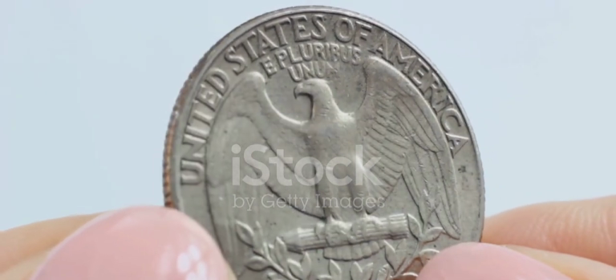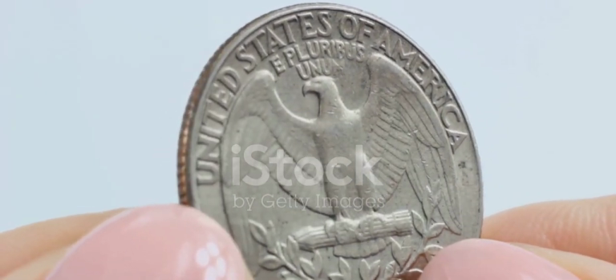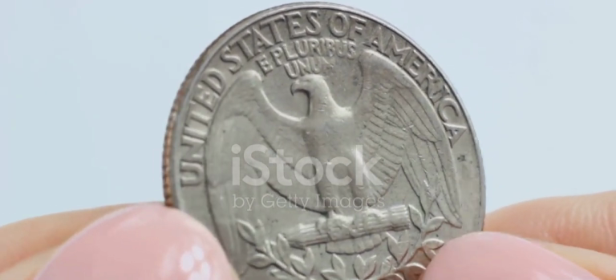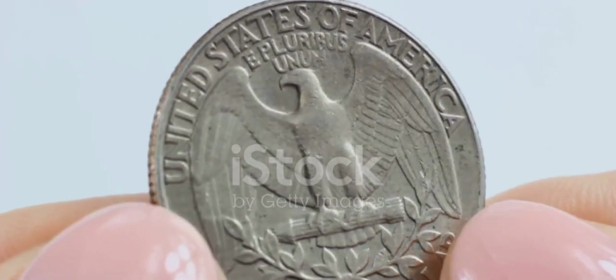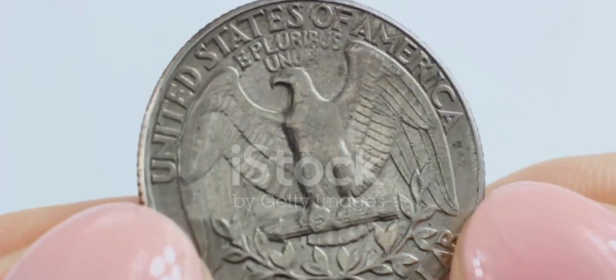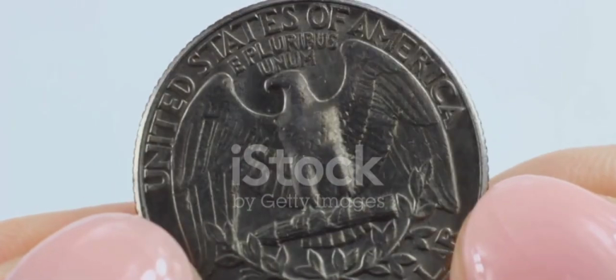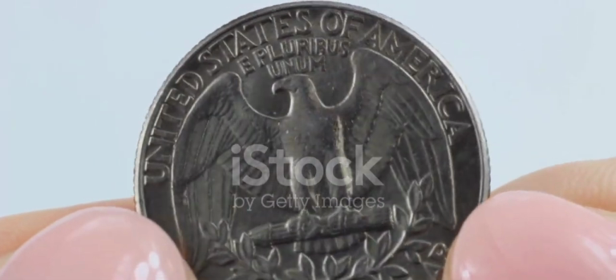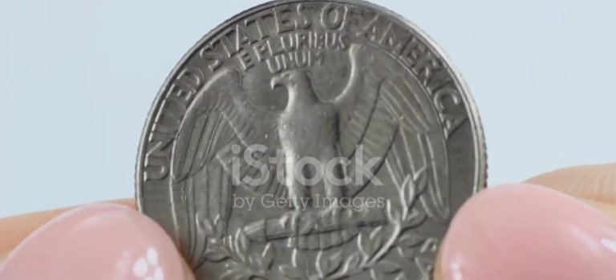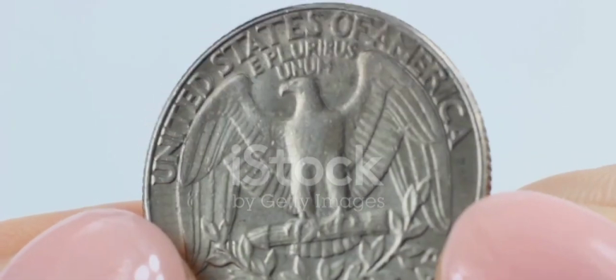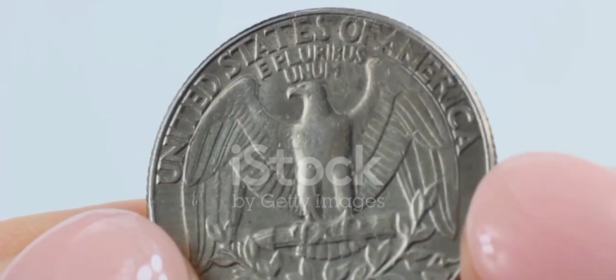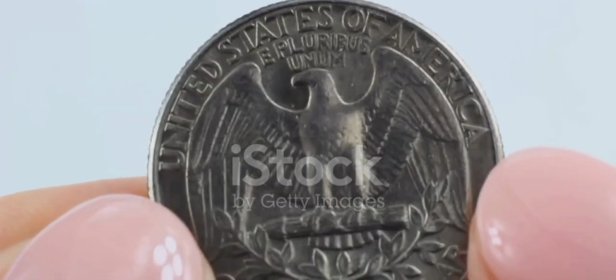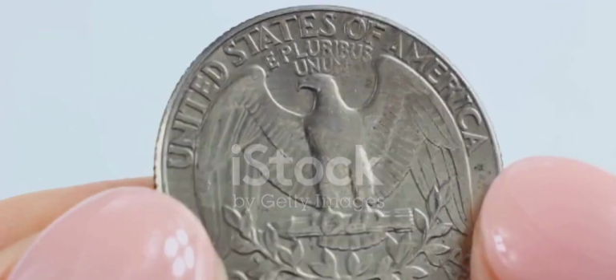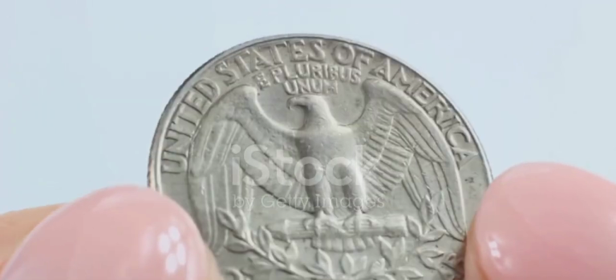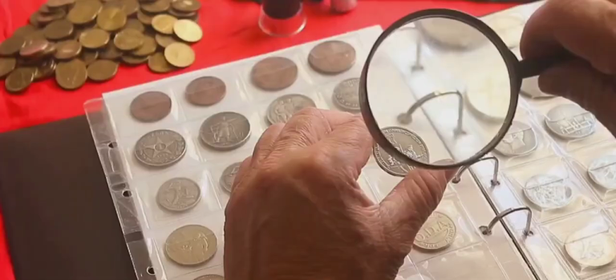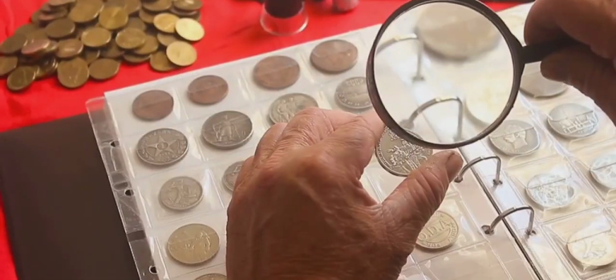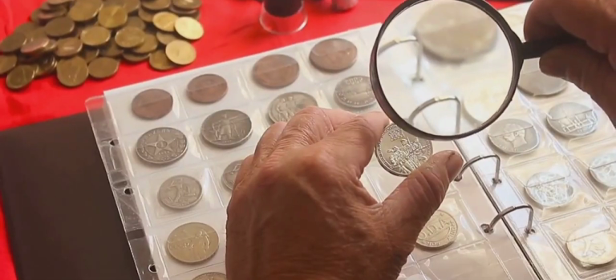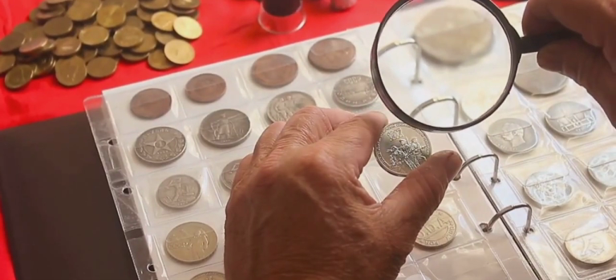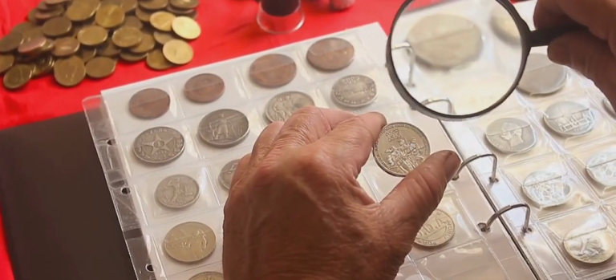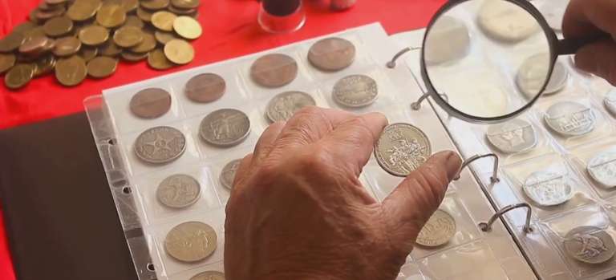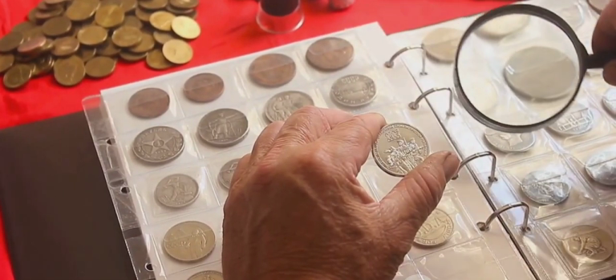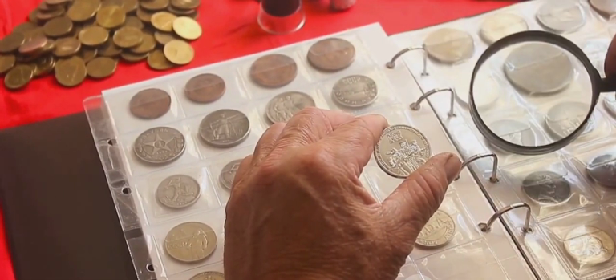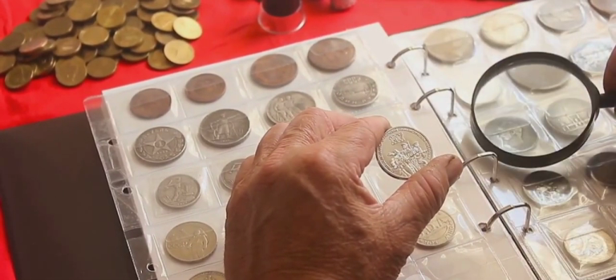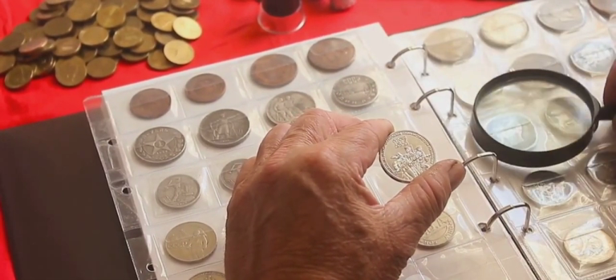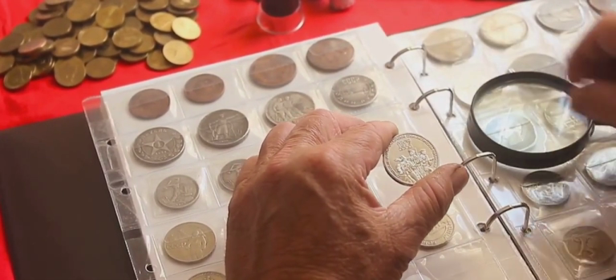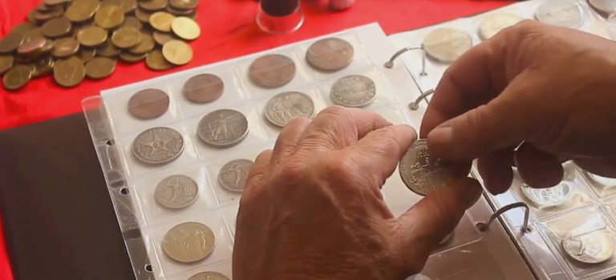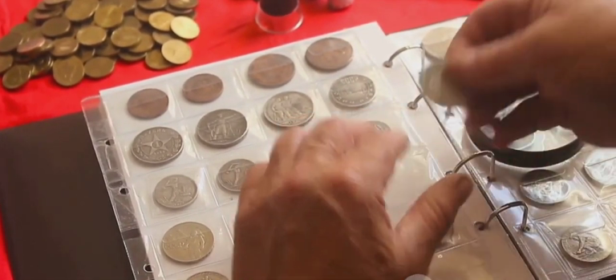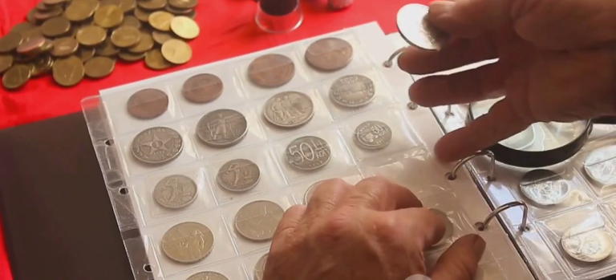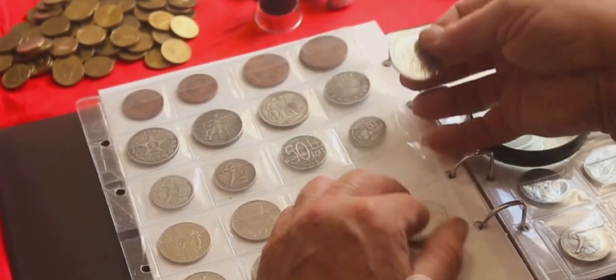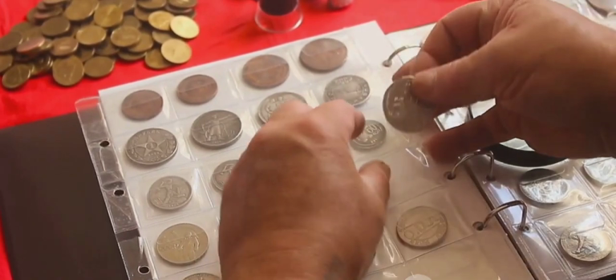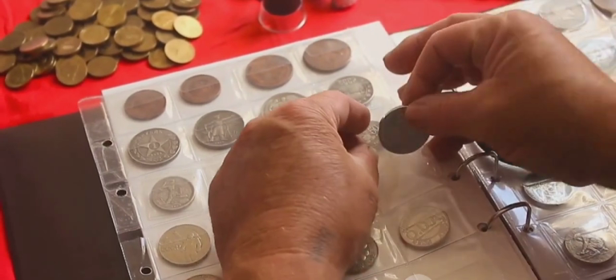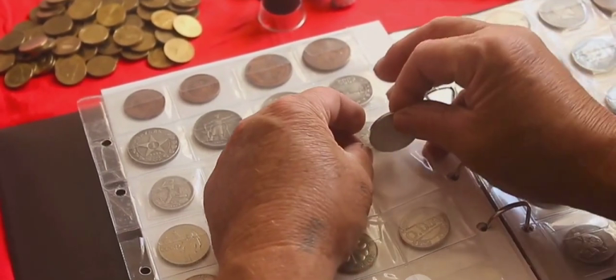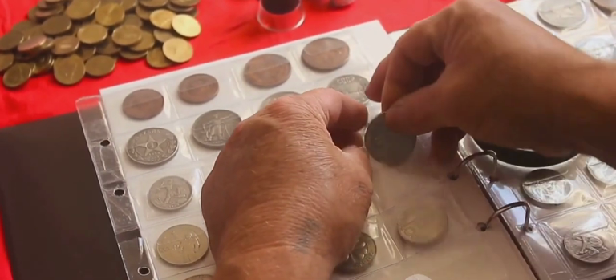Next, we have the double-denomination 1976 Bicentennial Quarter struck on a dime, that fetched $9,200 in 2020. A unique piece indeed due to its double-denomination.